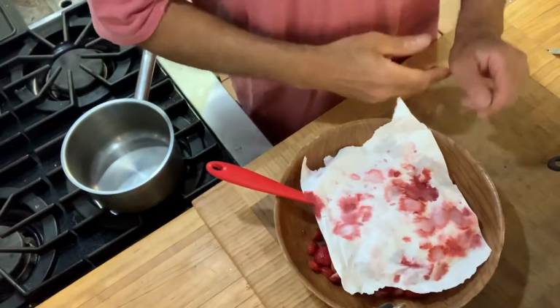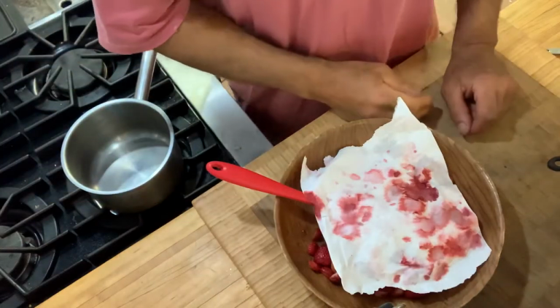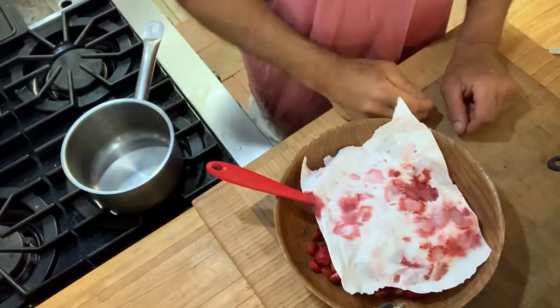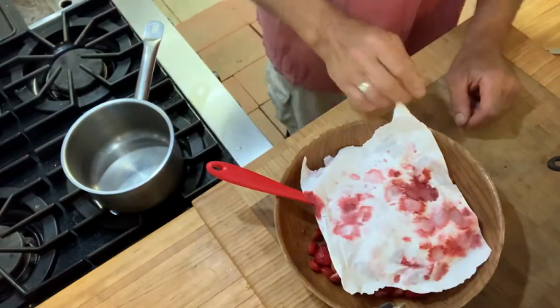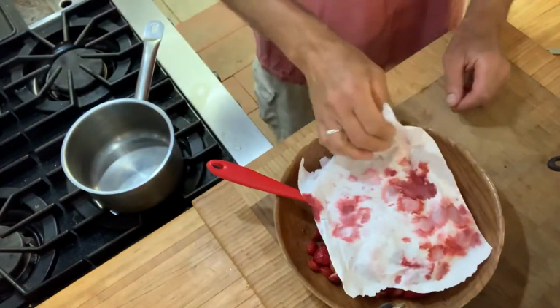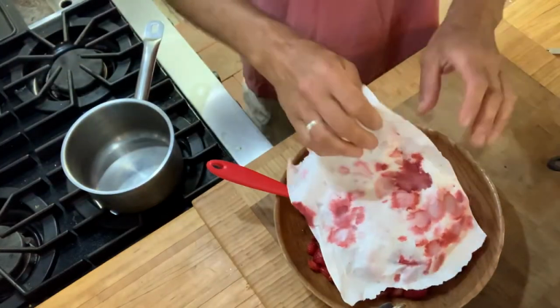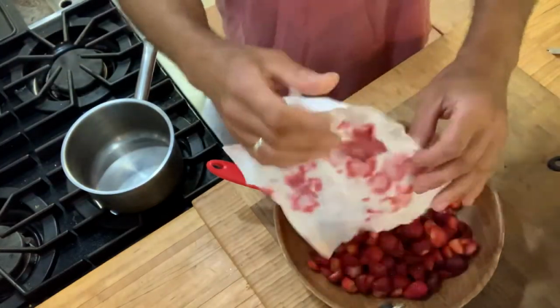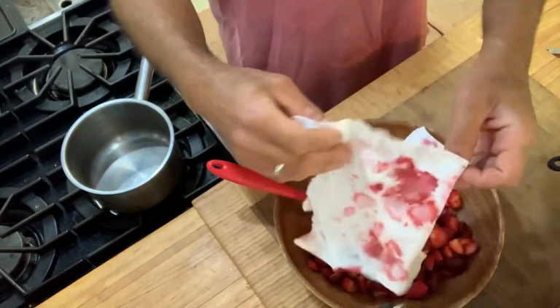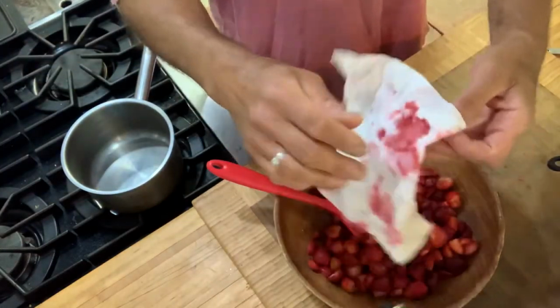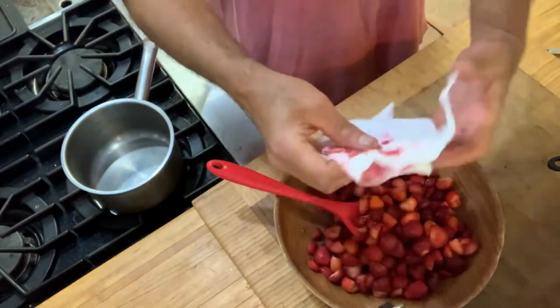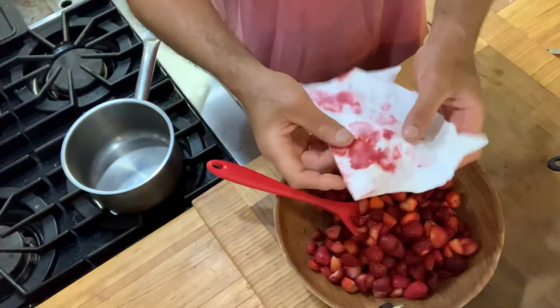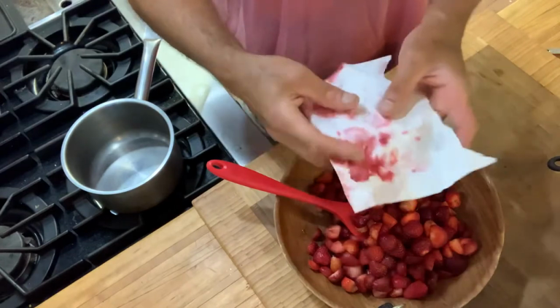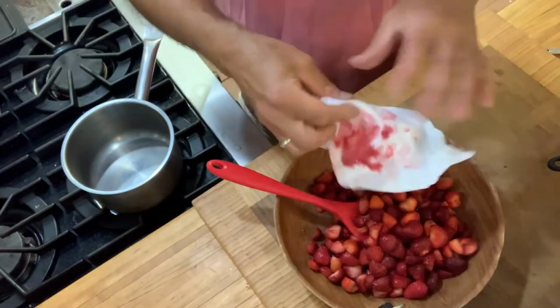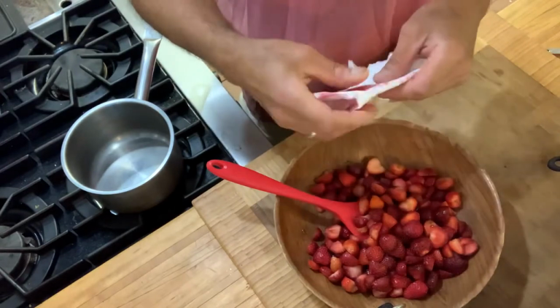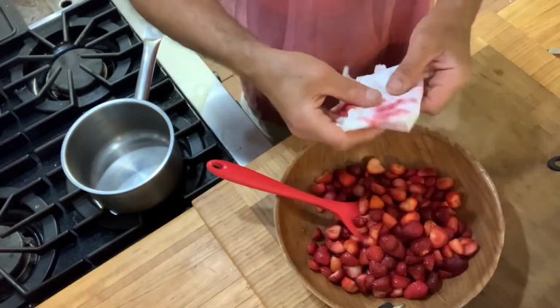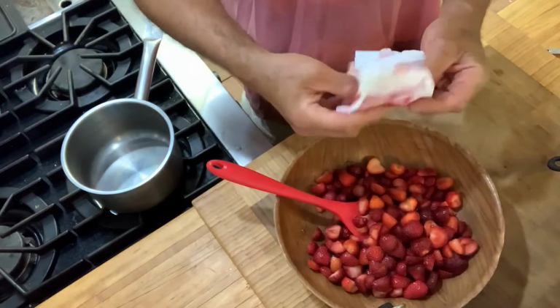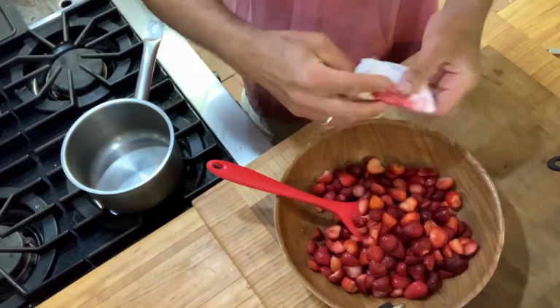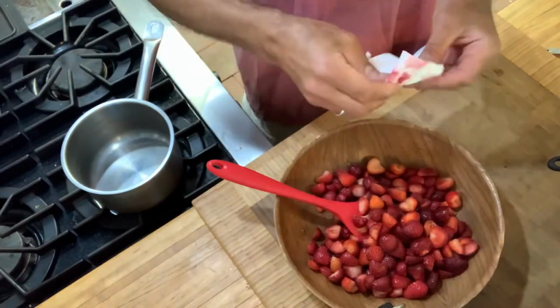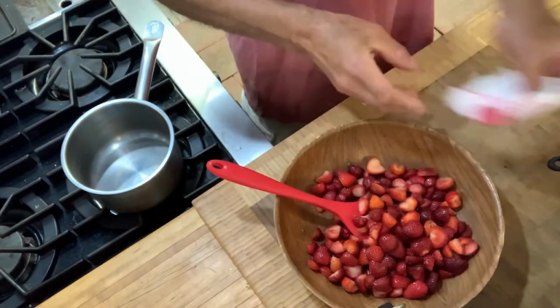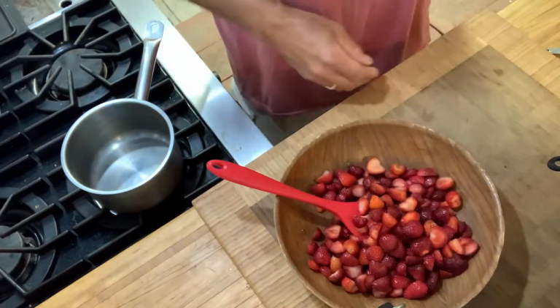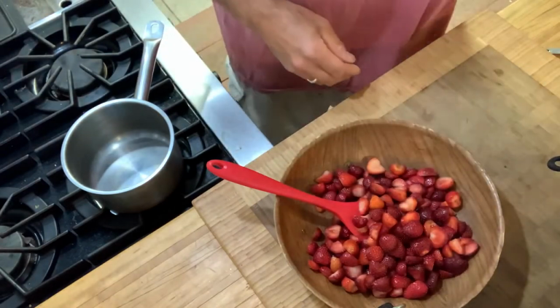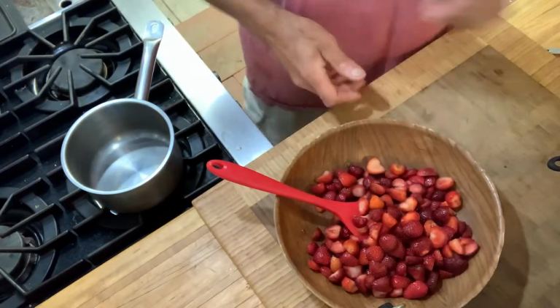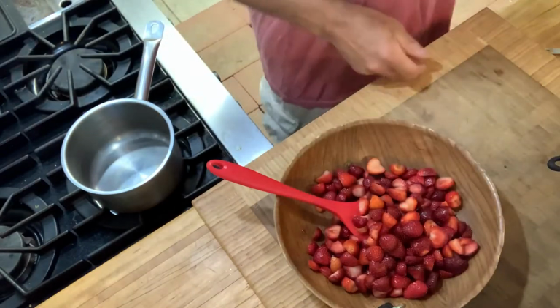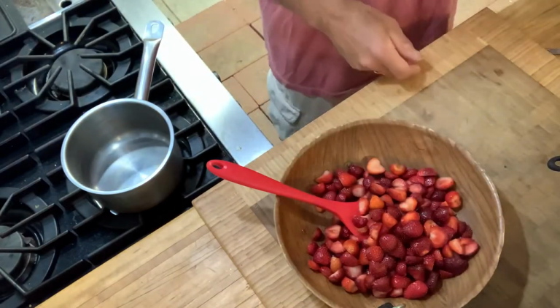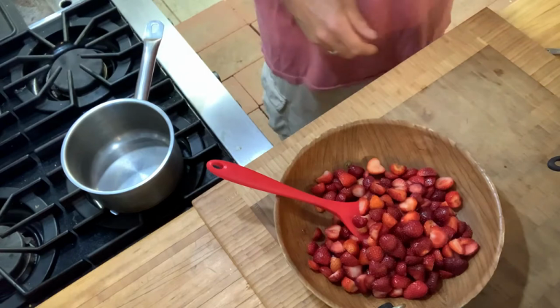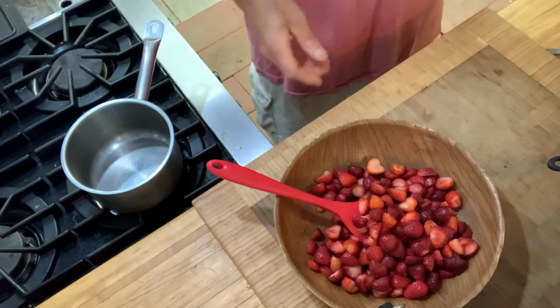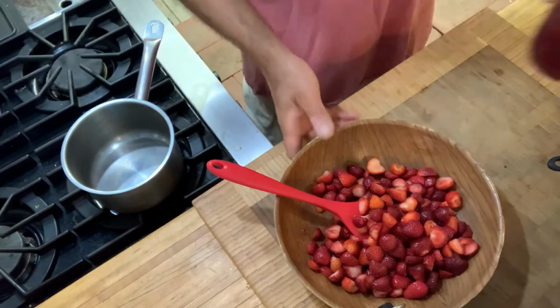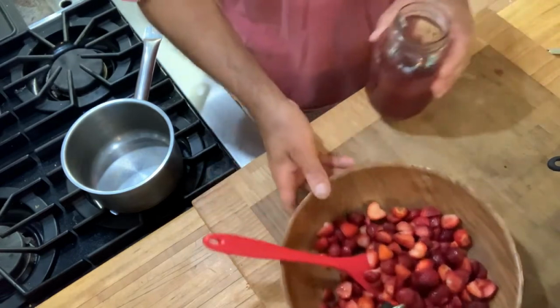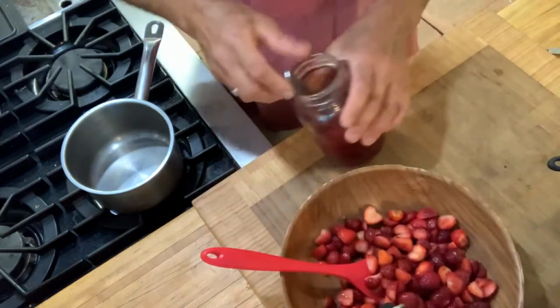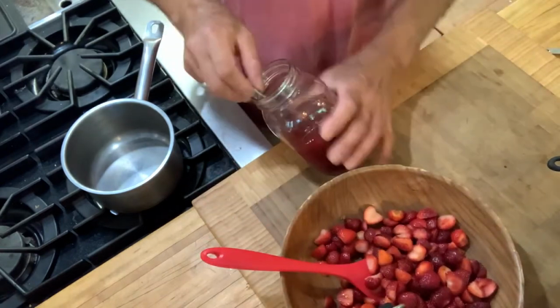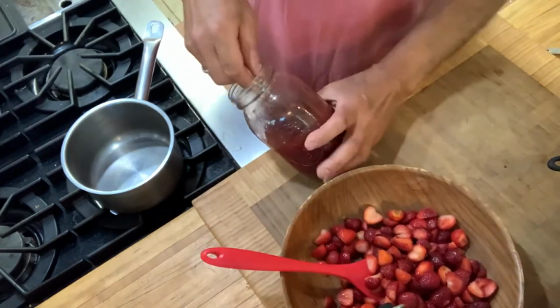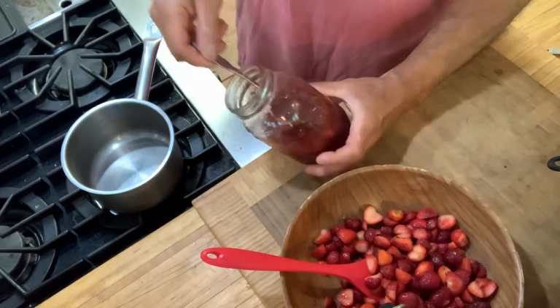Hello, how are you? I'm Chef Jeff Trombetta, and 'tis the season for strawberry preserve. So what we're going to be making today is strawberry preserve.